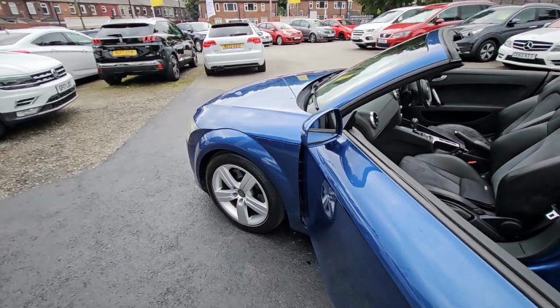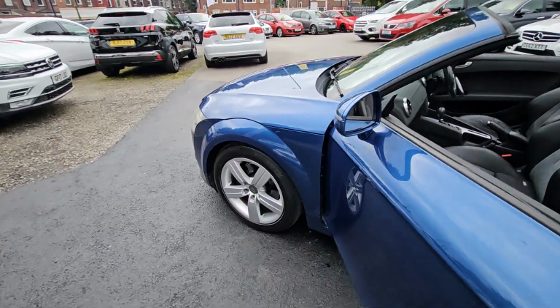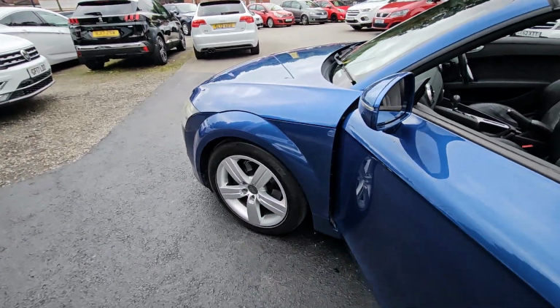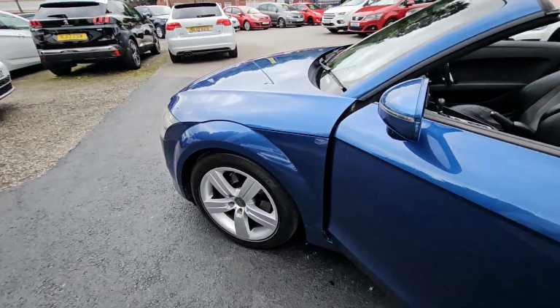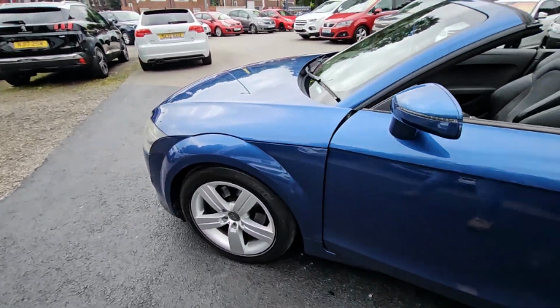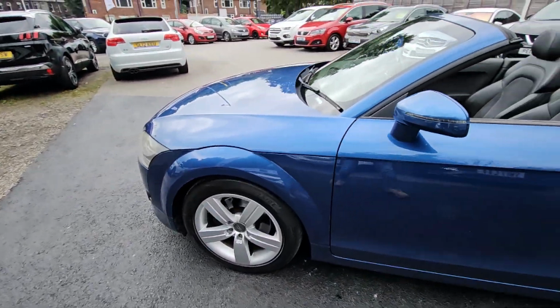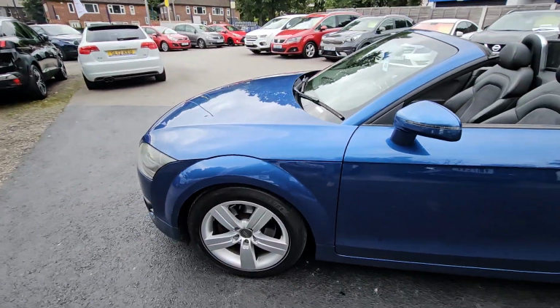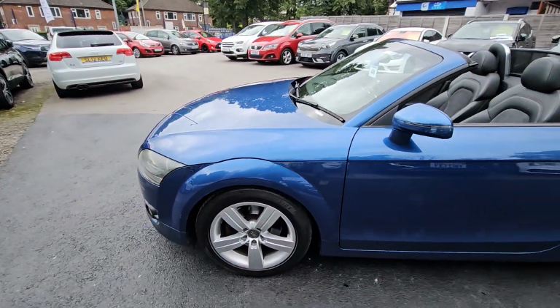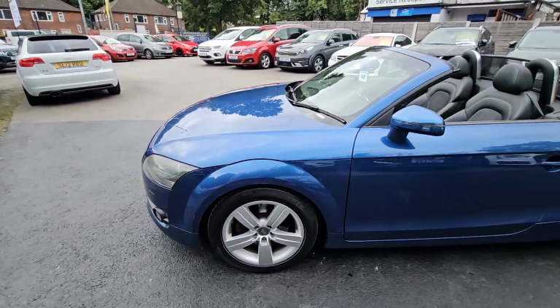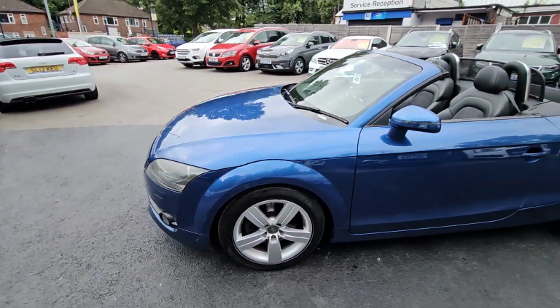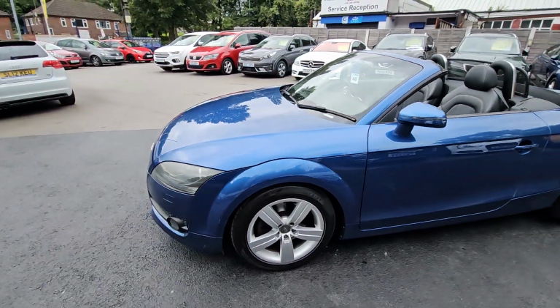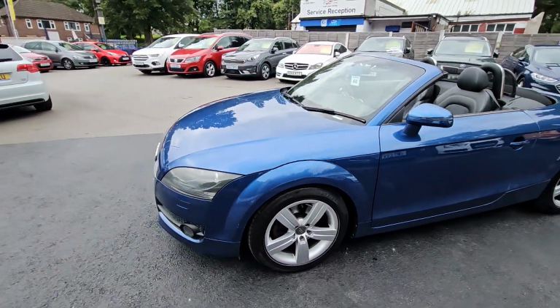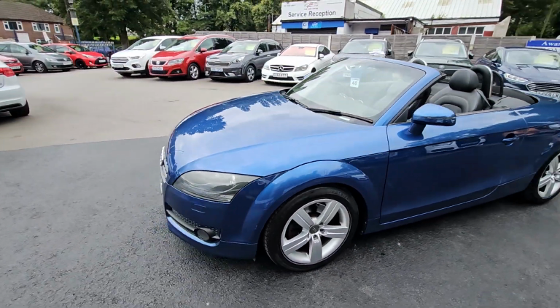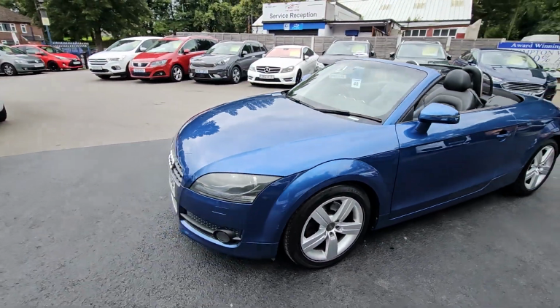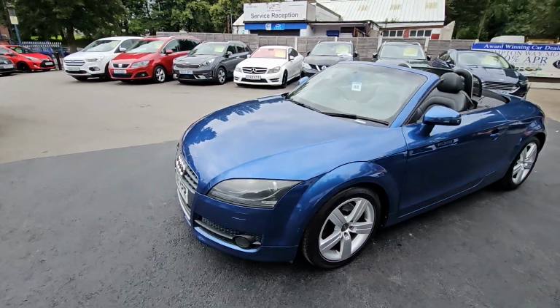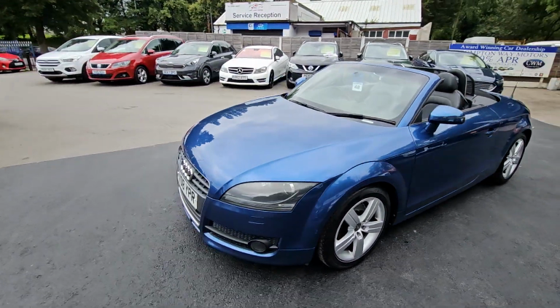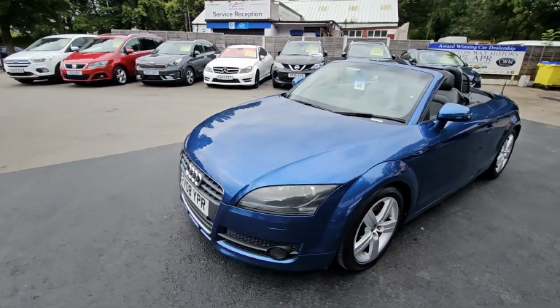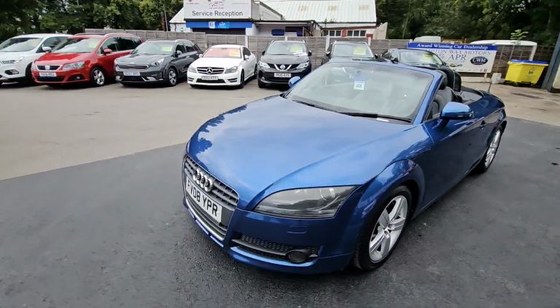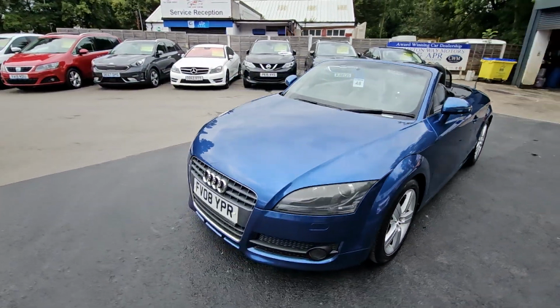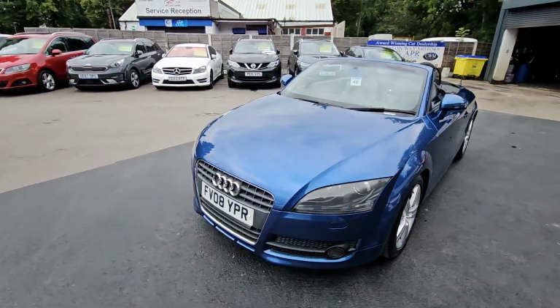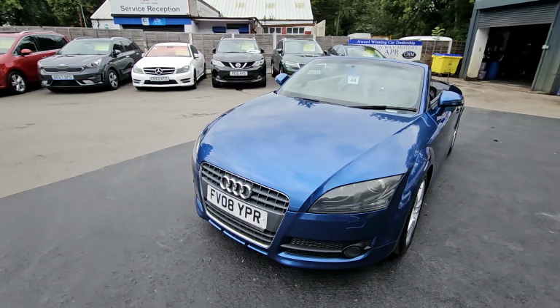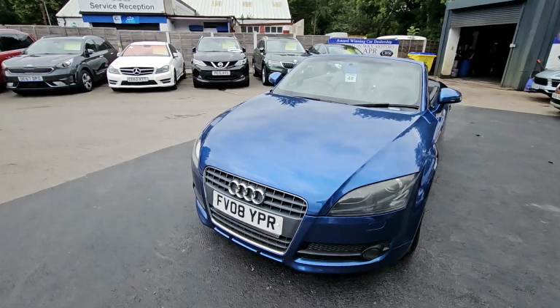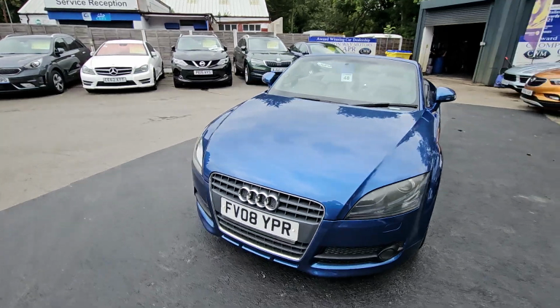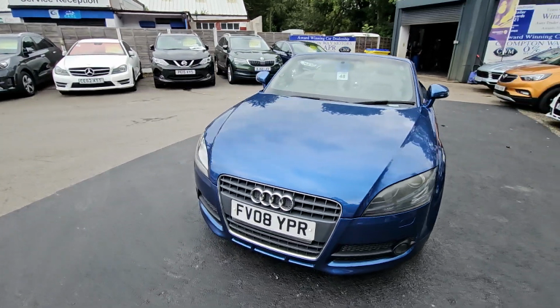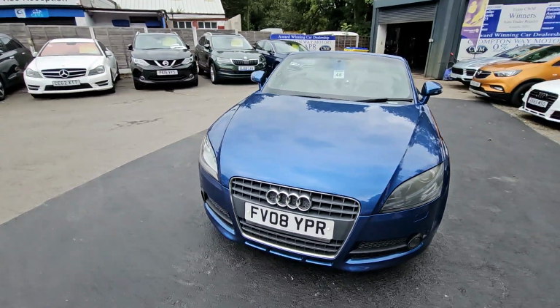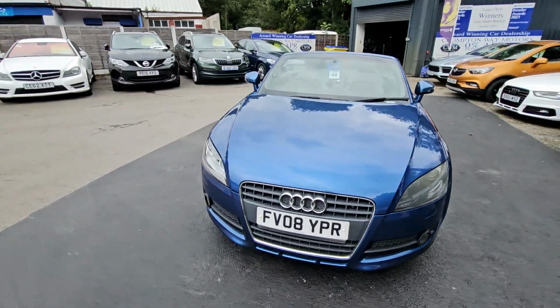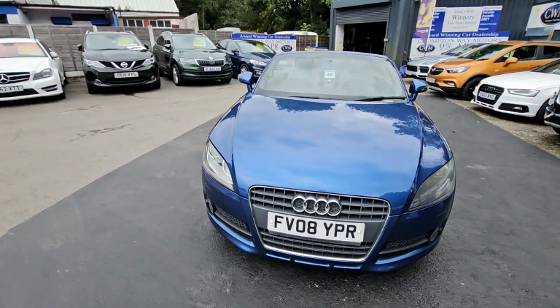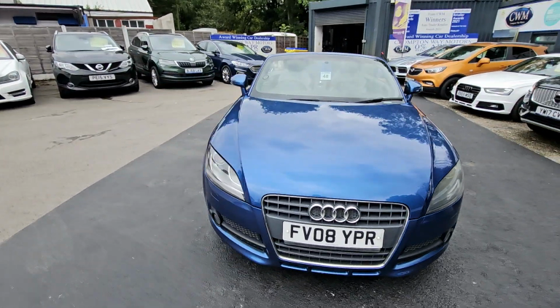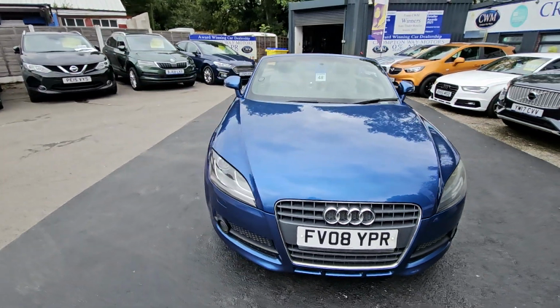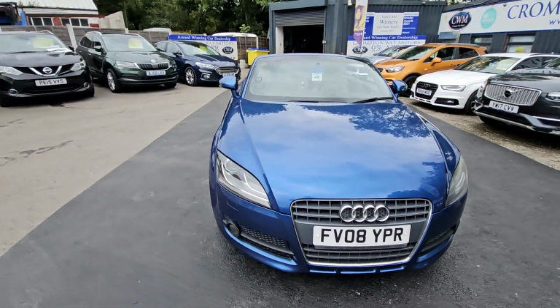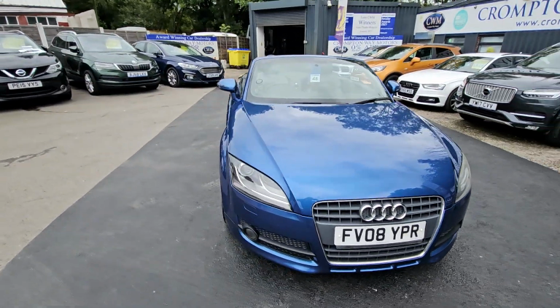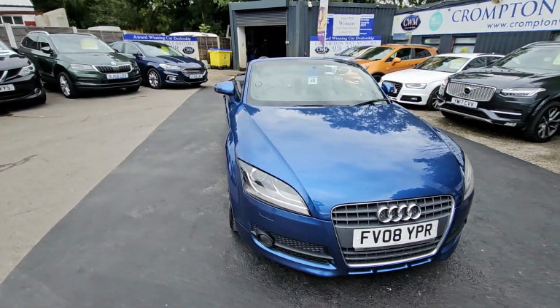For more information on this vehicle, for a part exchange appraisal or for finance figures, just give us a call on 01204 393 181.